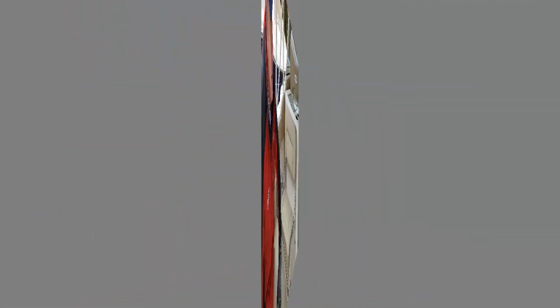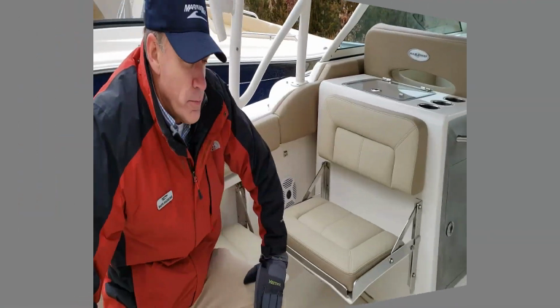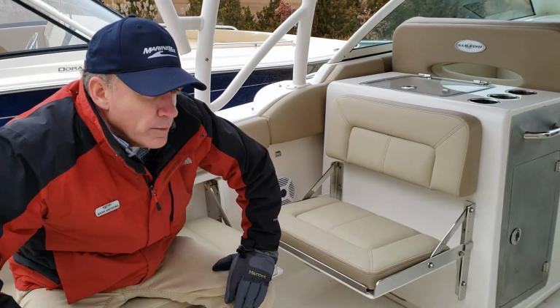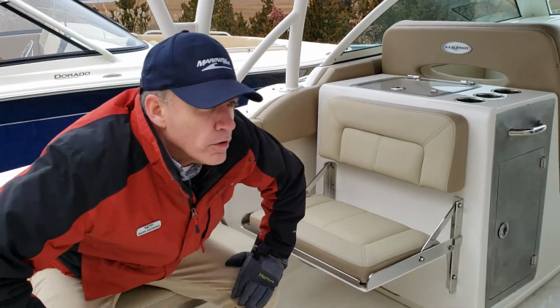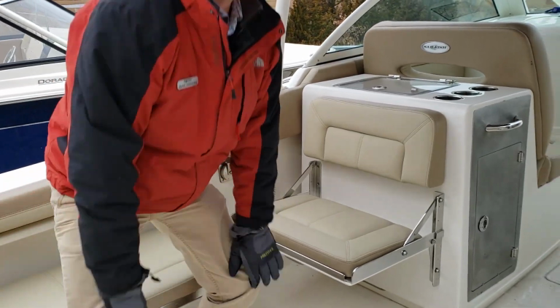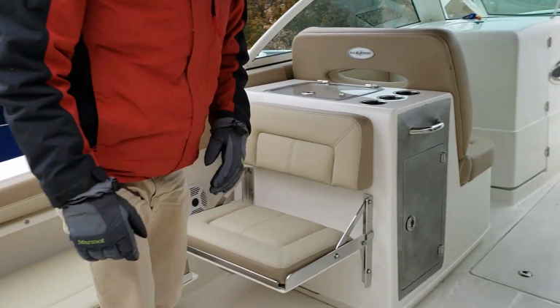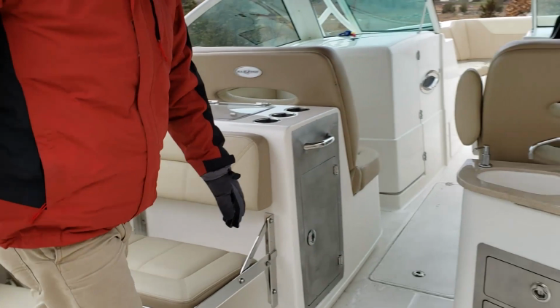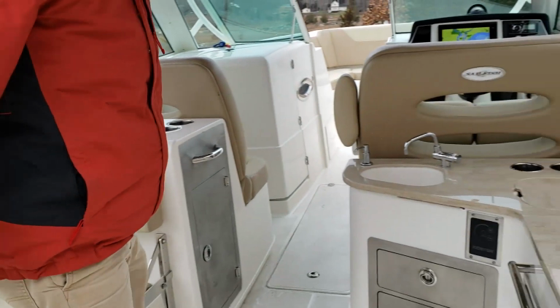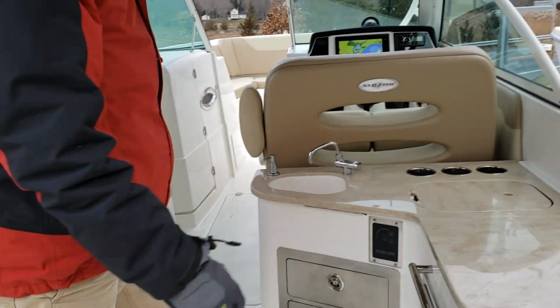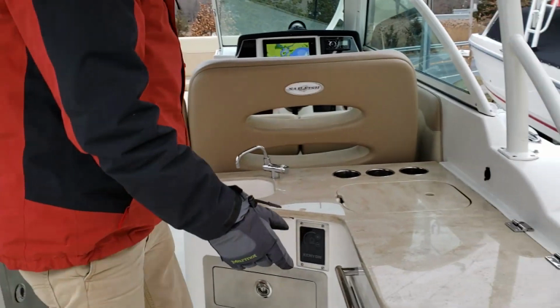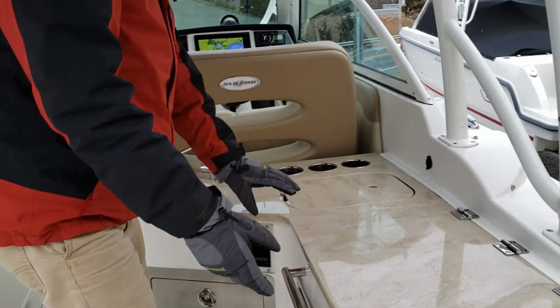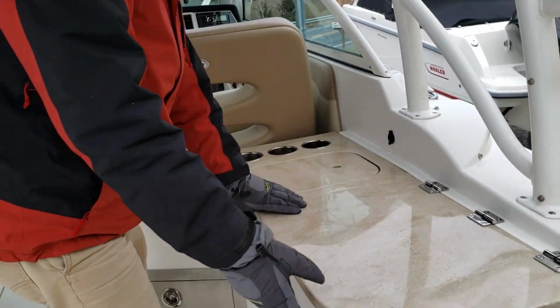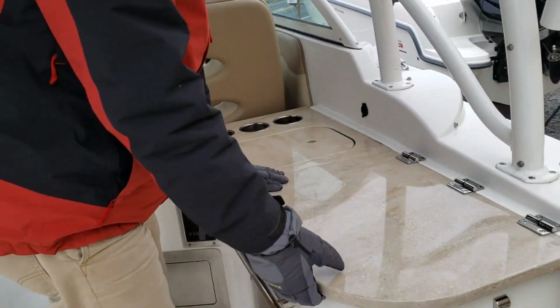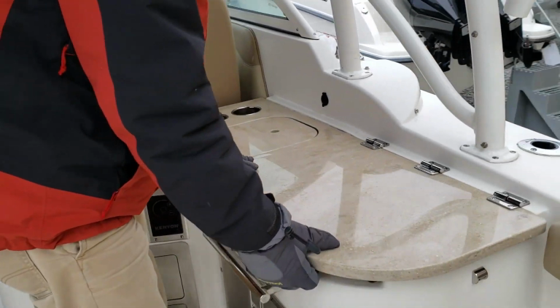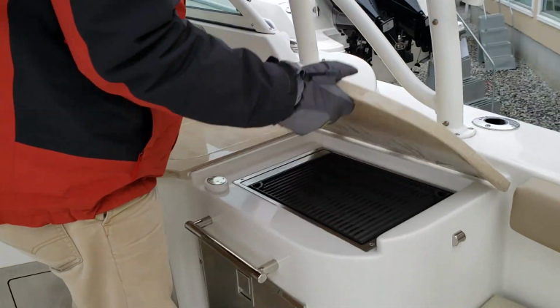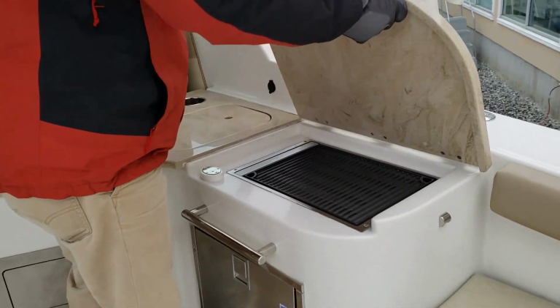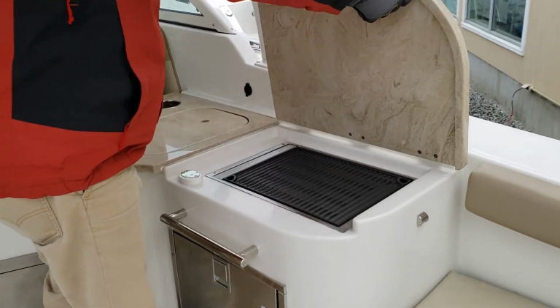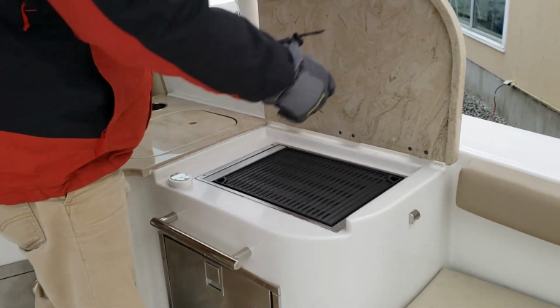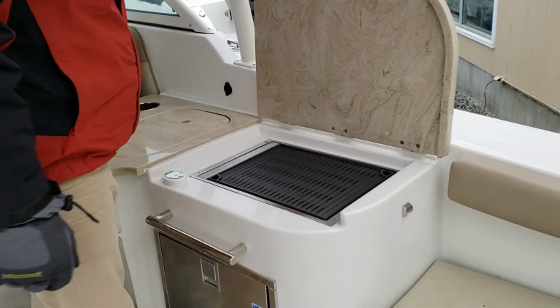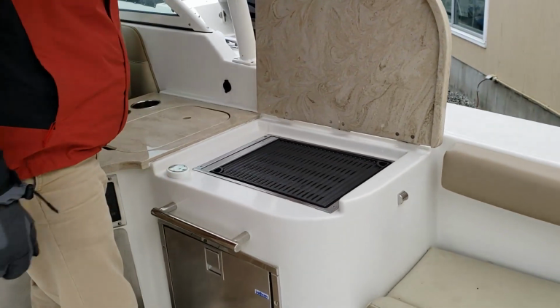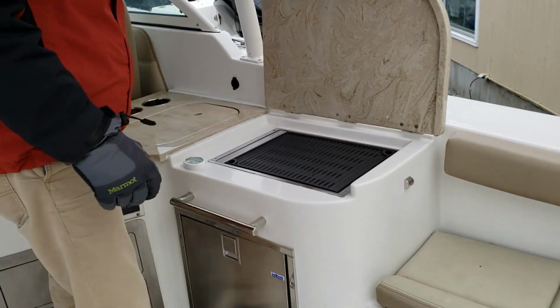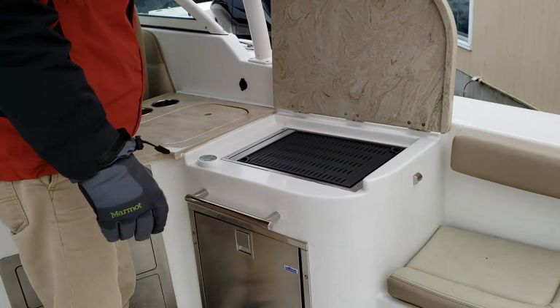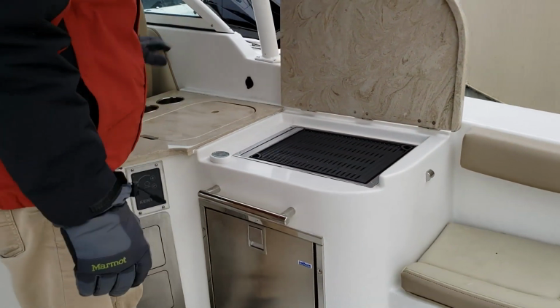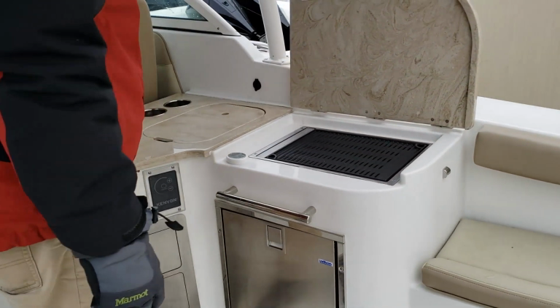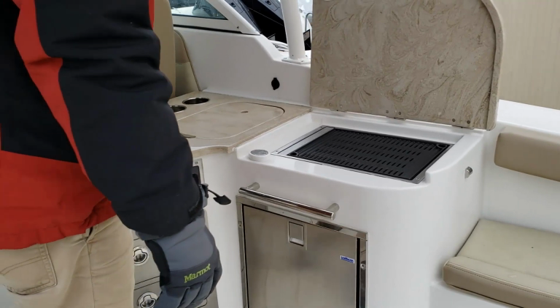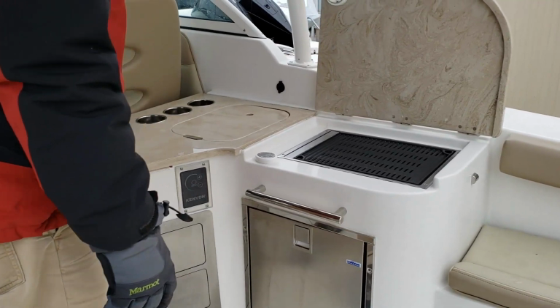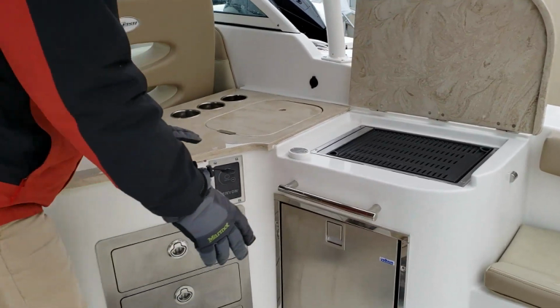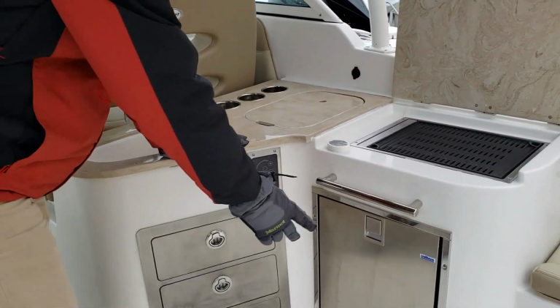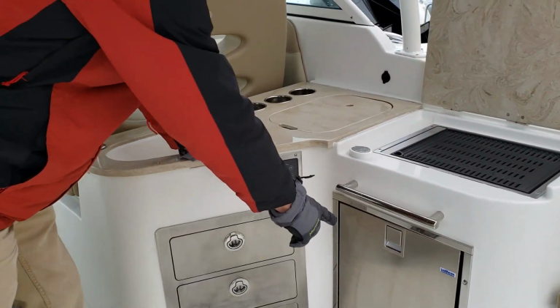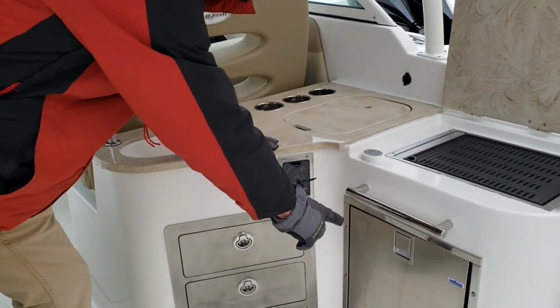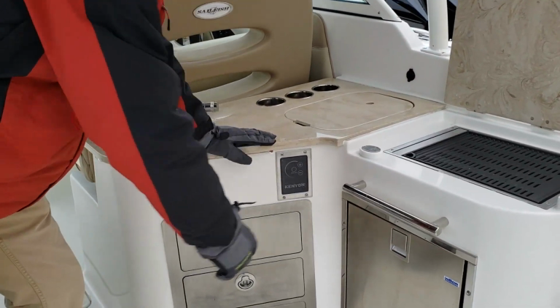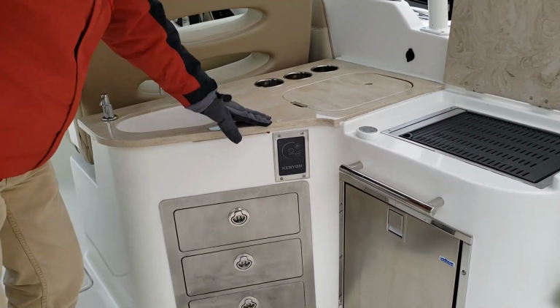This boat comes equipped with the galley package: Kenyon burner, full sink, and isotherm fridge.